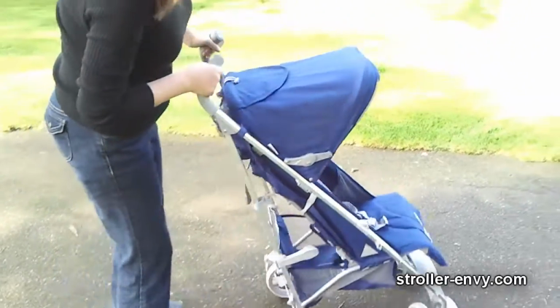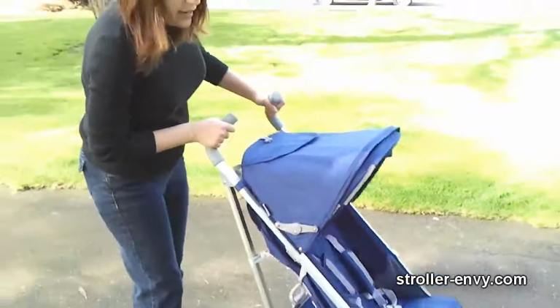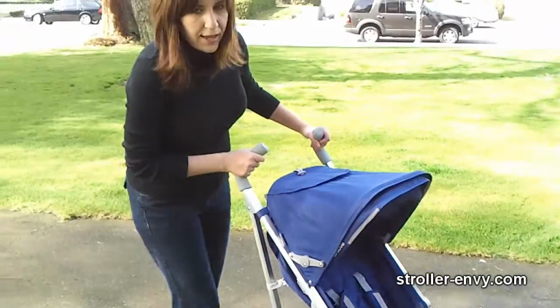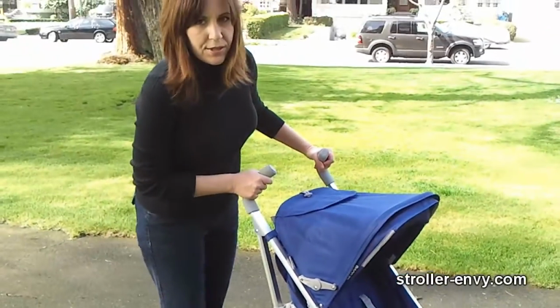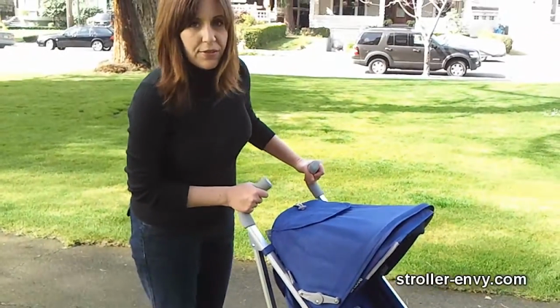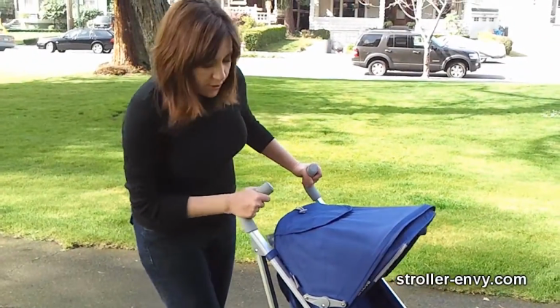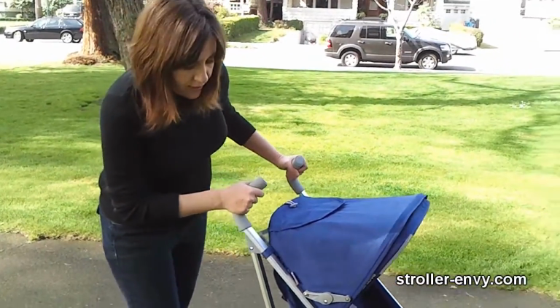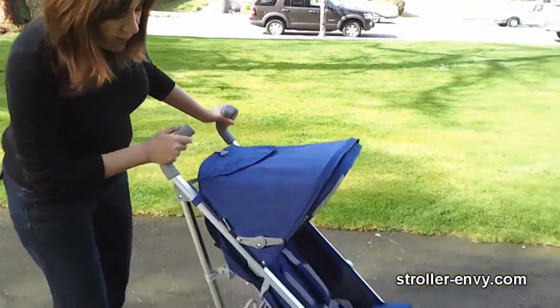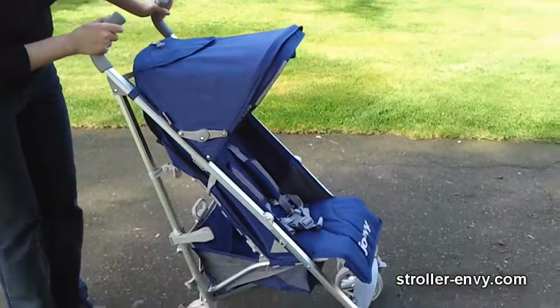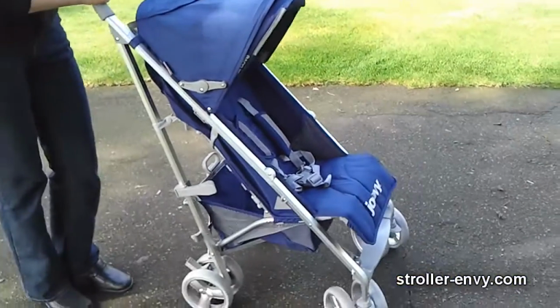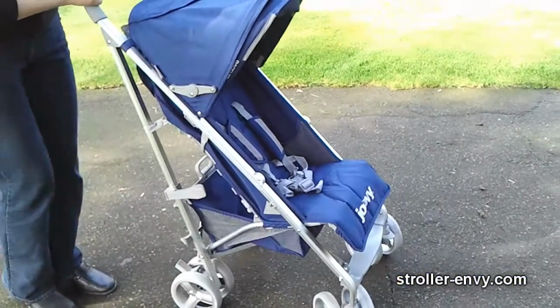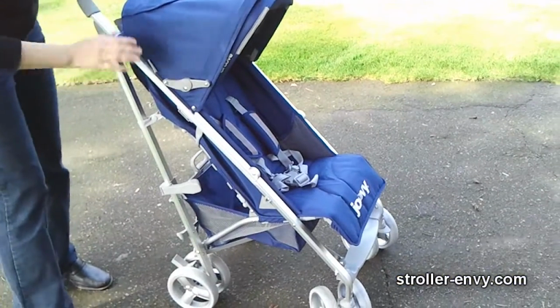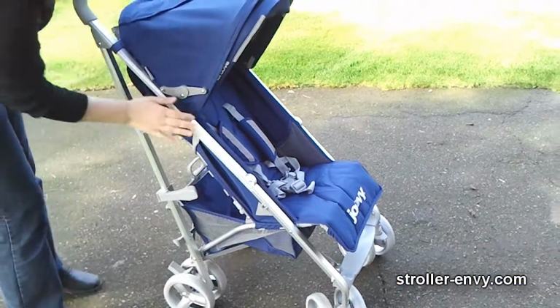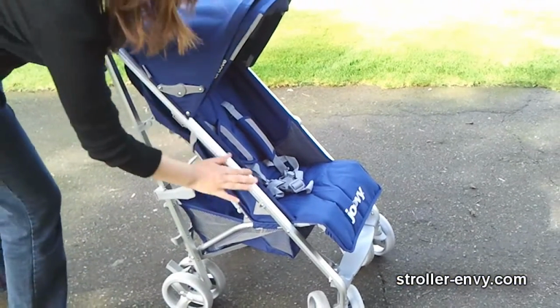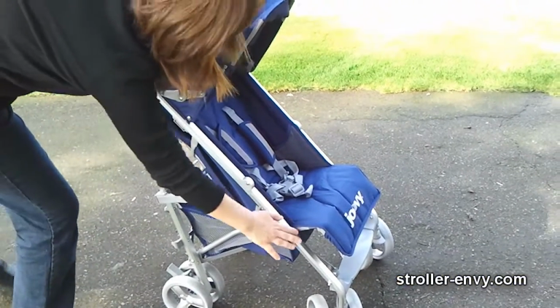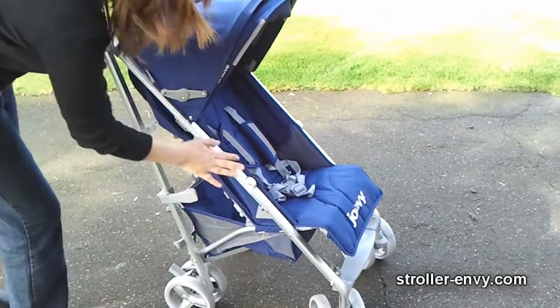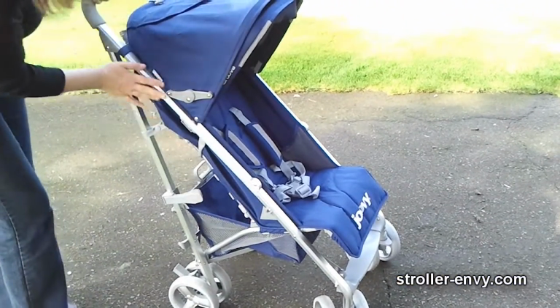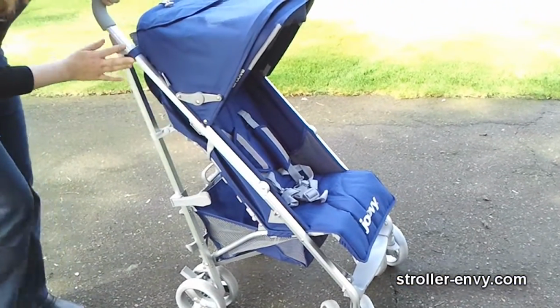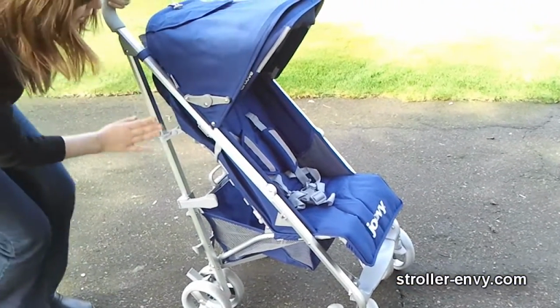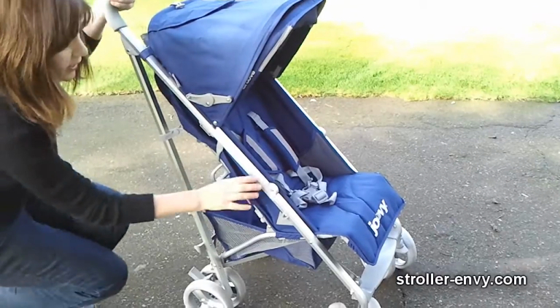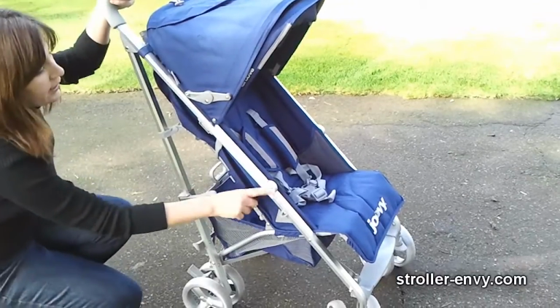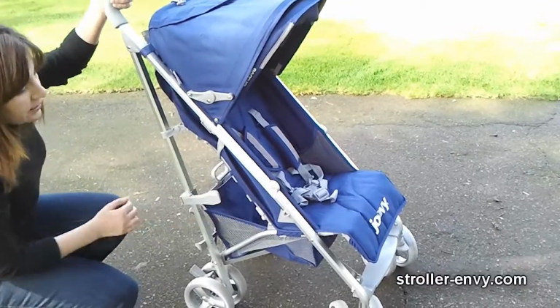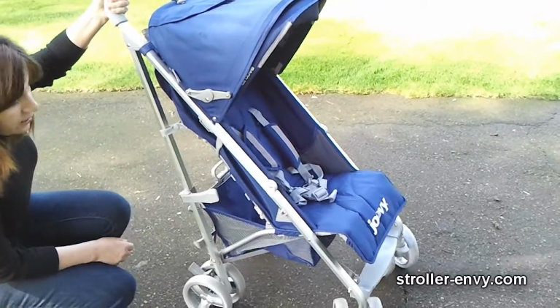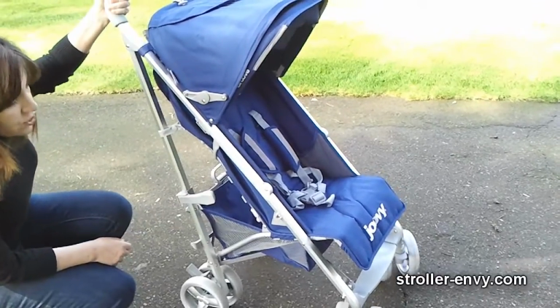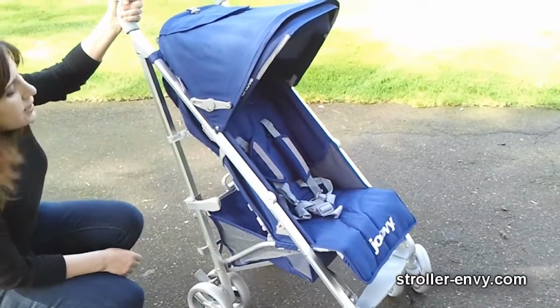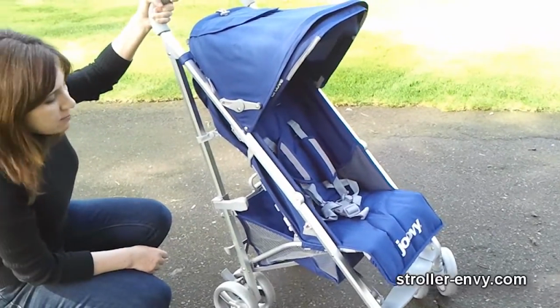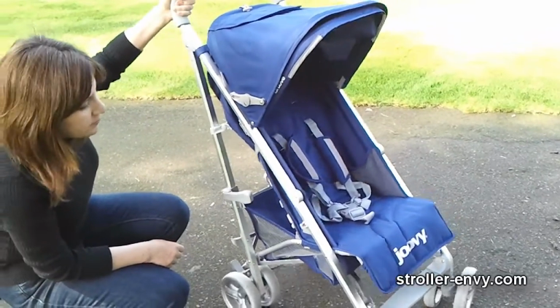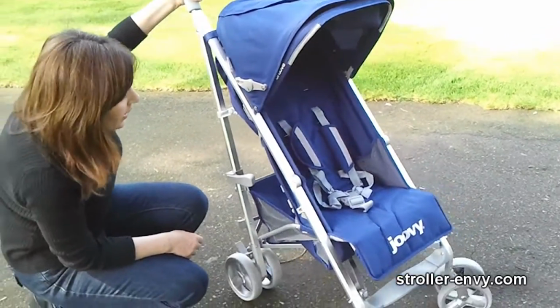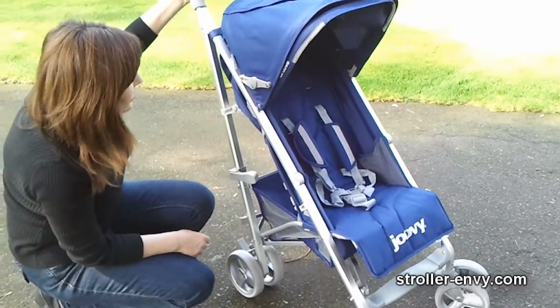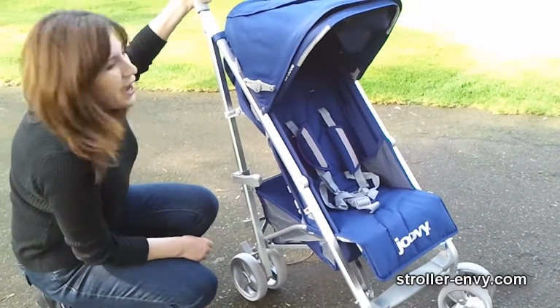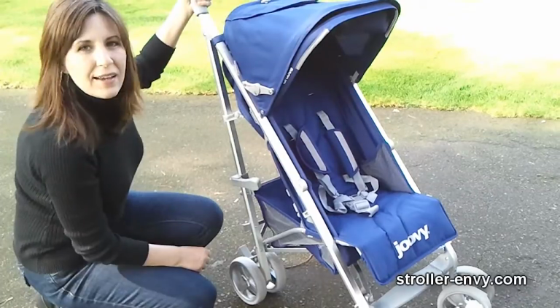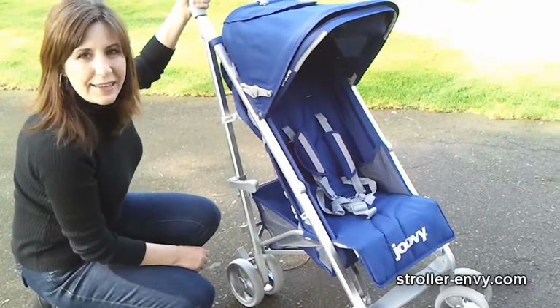The next thing I notice about this stroller is the really beautifully done frame. It's got a beveled brushed aluminum frame, and I really like the hinge on the side. It looks modern — really high tech and sleek looking.